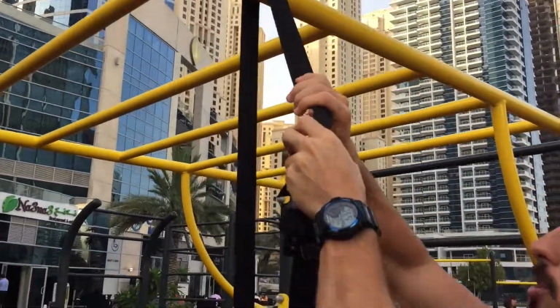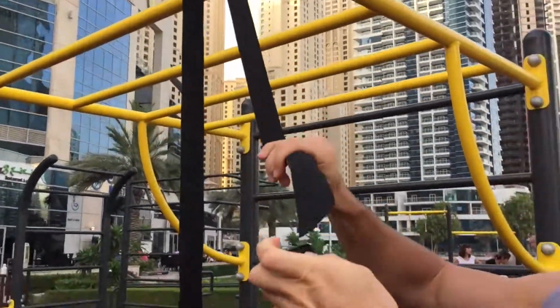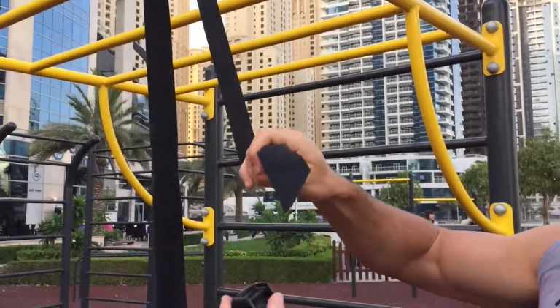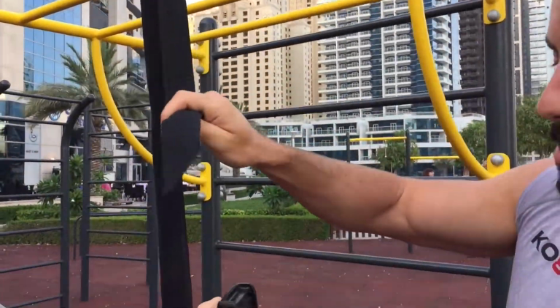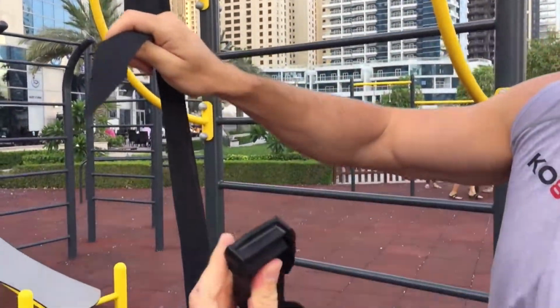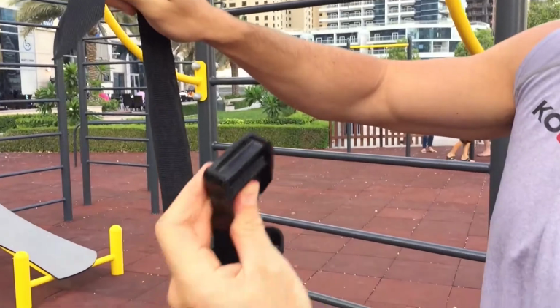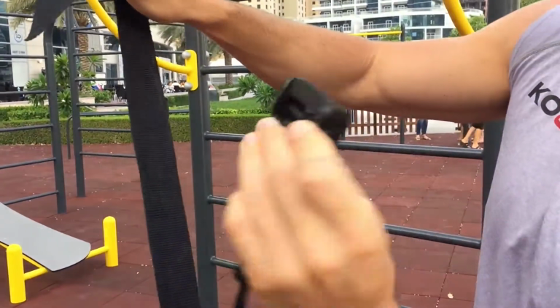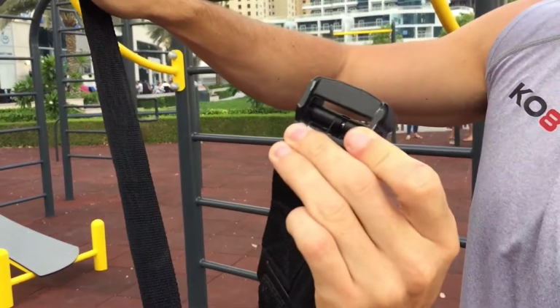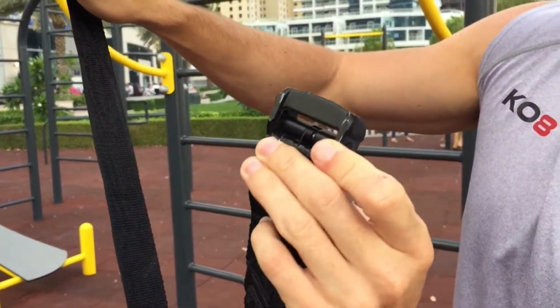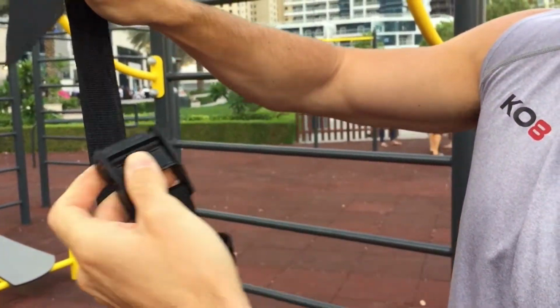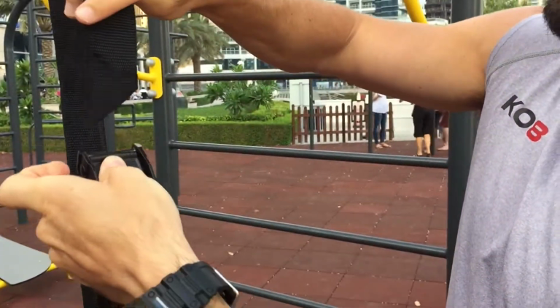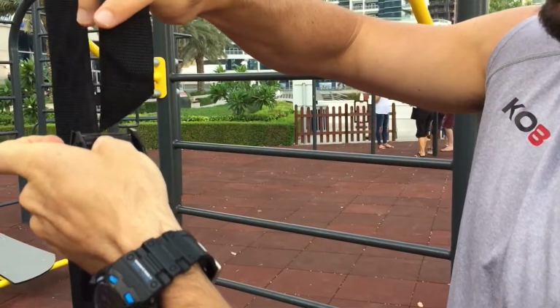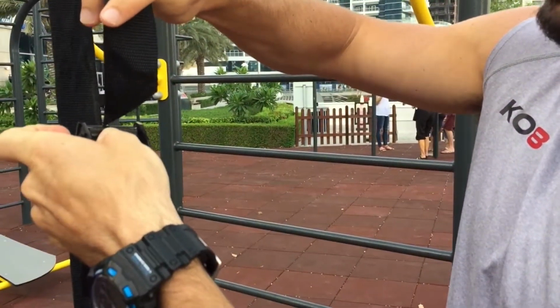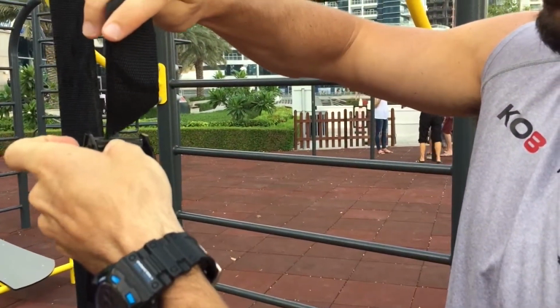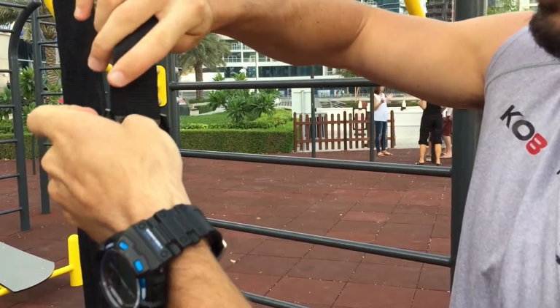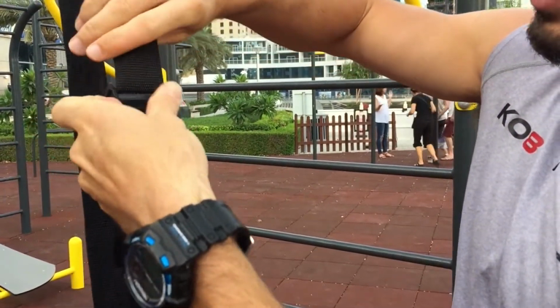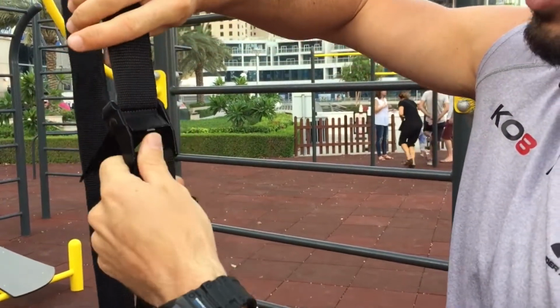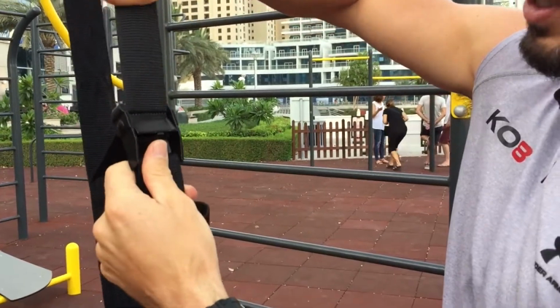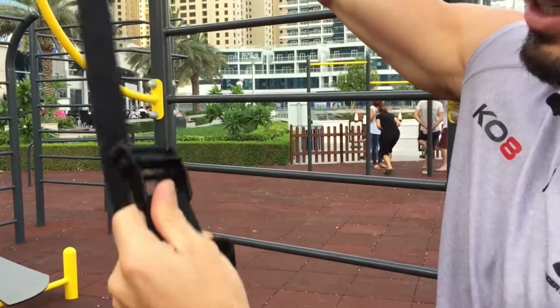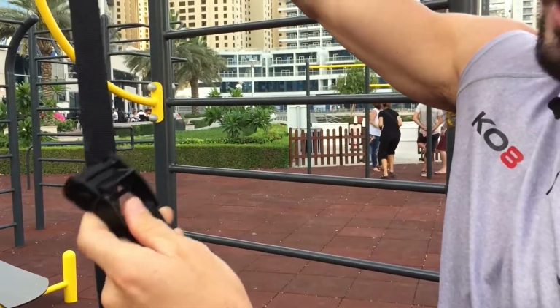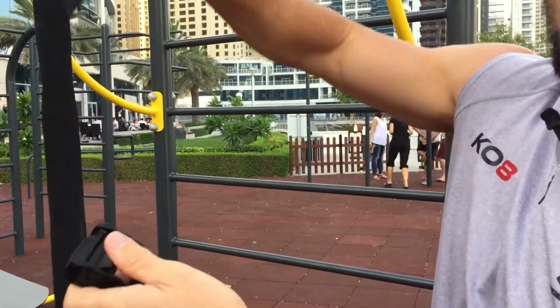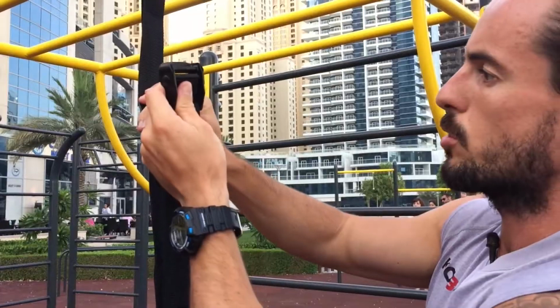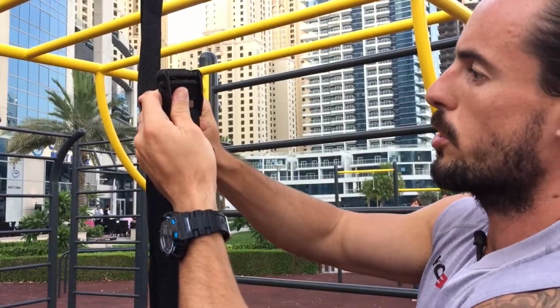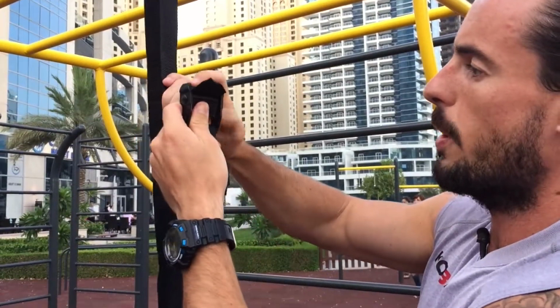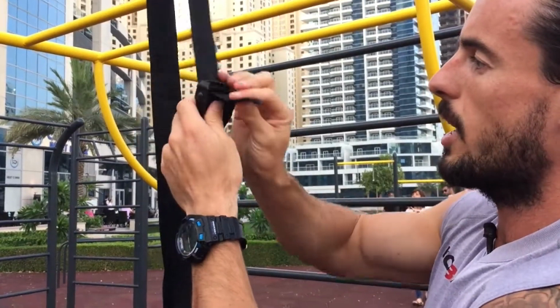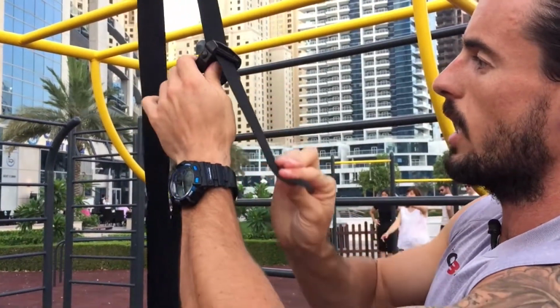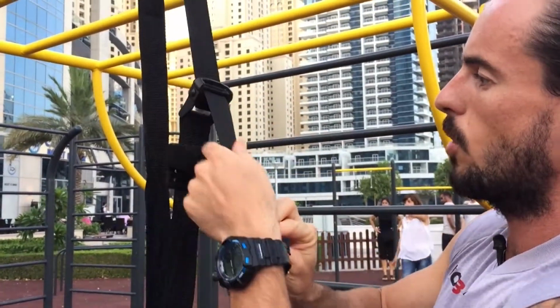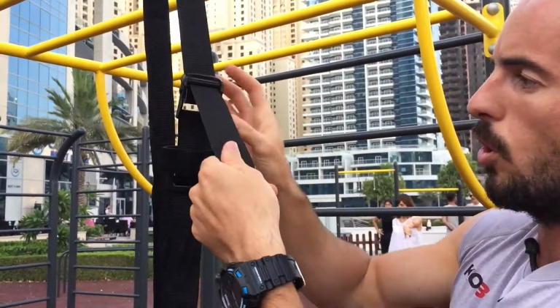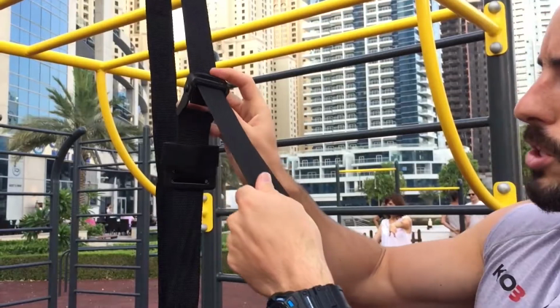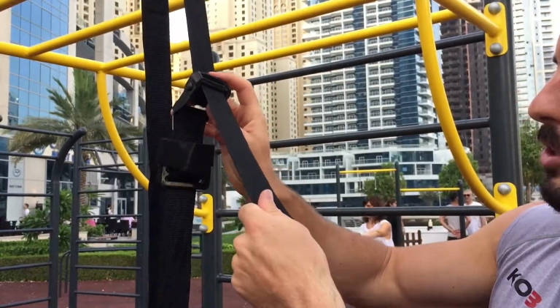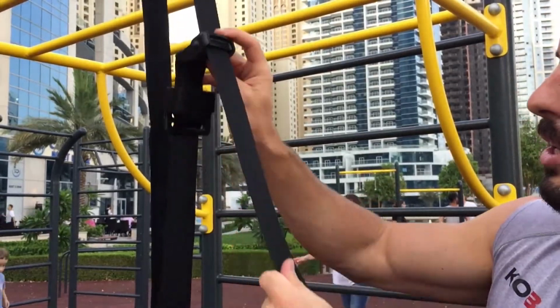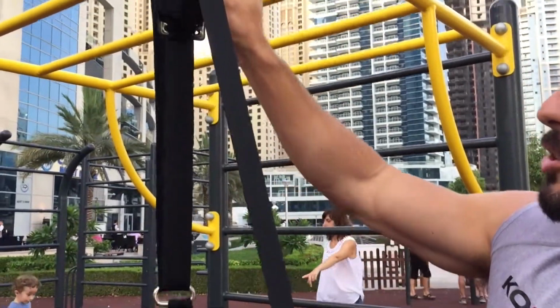Wrap around the anchor point, and make sure you go through the back of the cam buckle — not the front — because if you go through the front it will simply slide out. So just make sure you go through the back of the cam buckle like so.